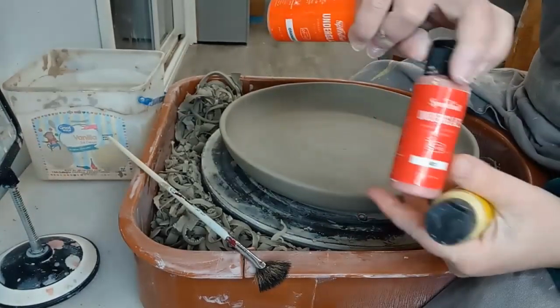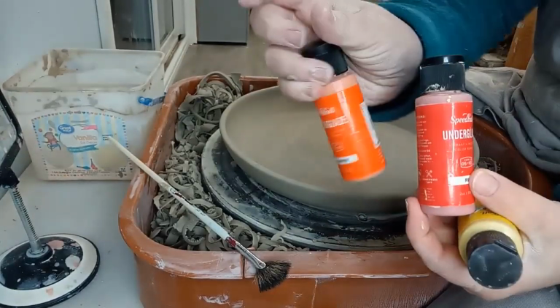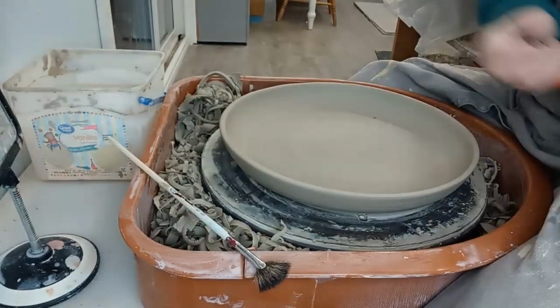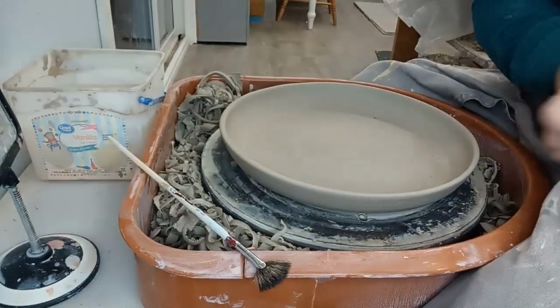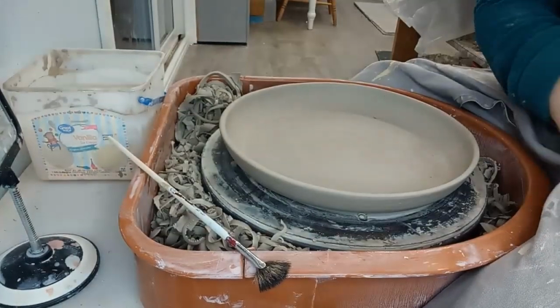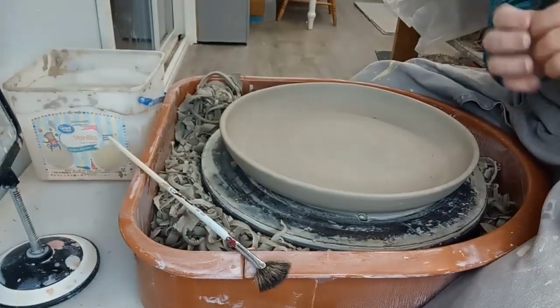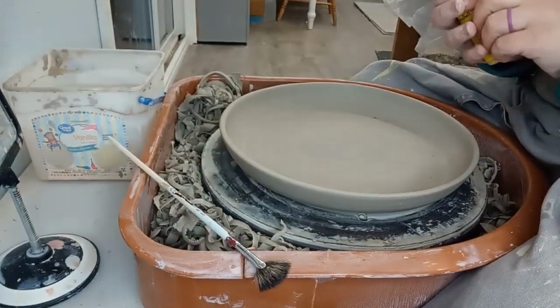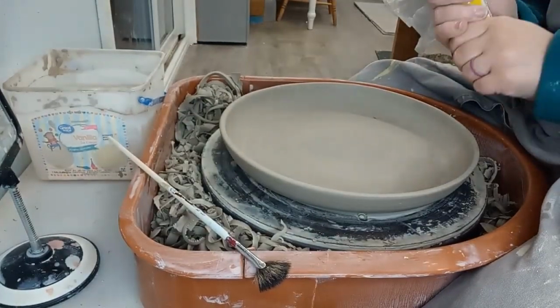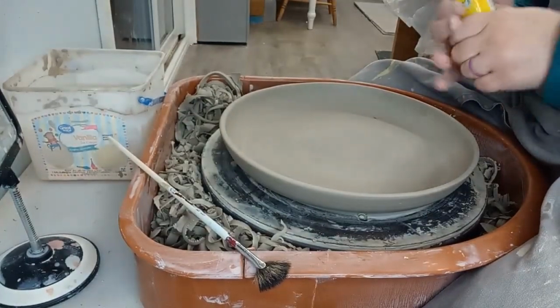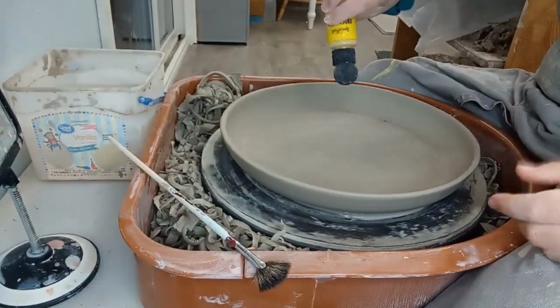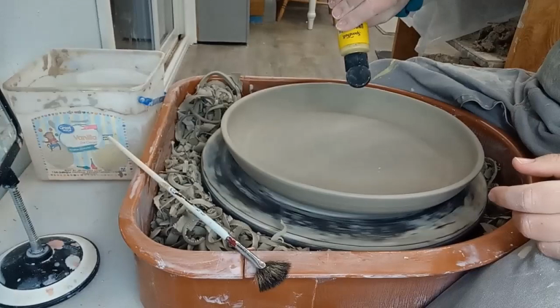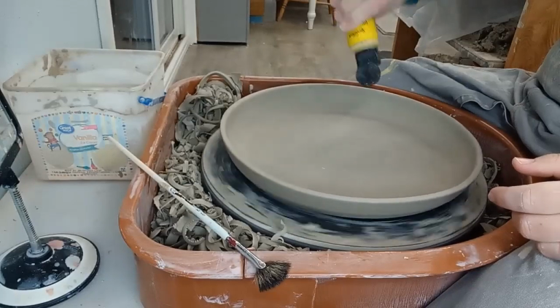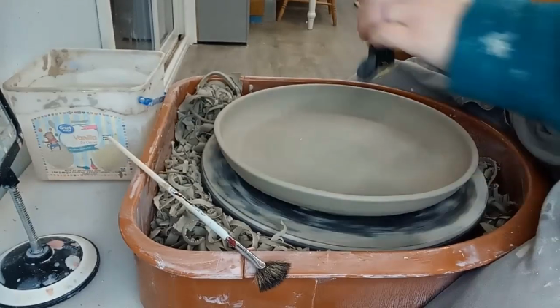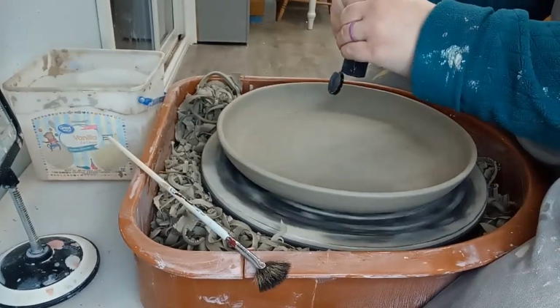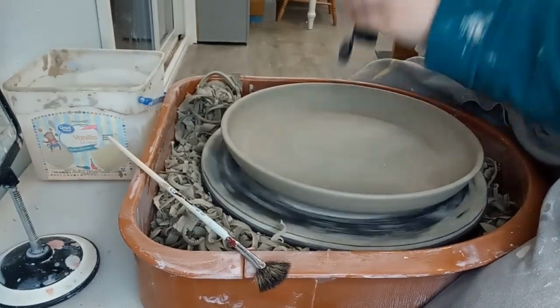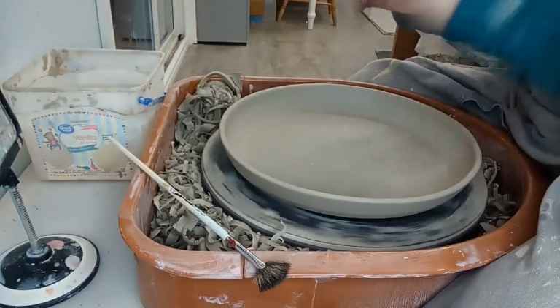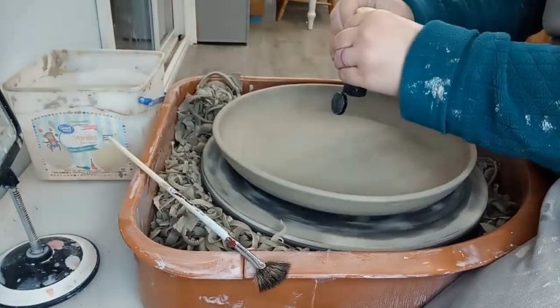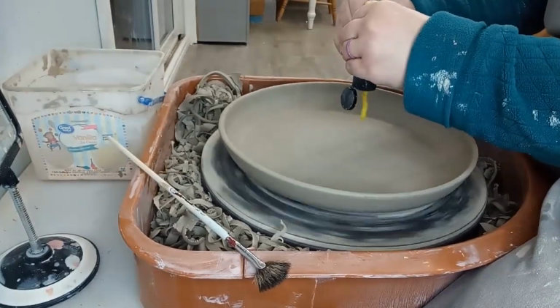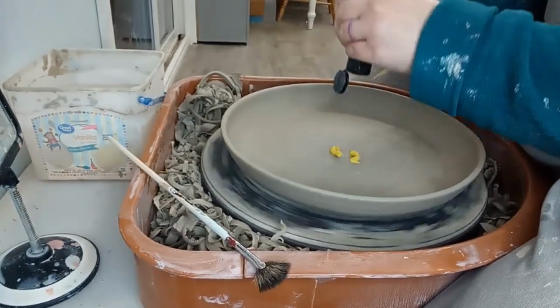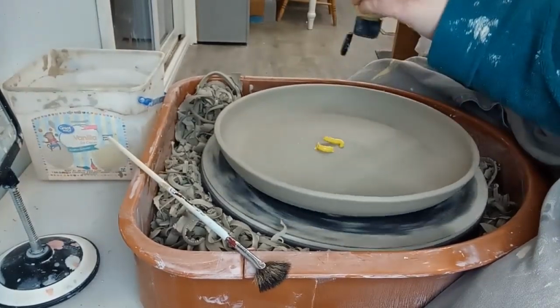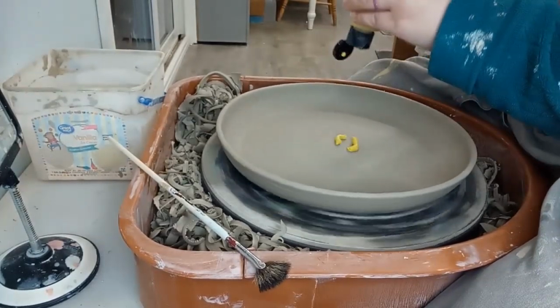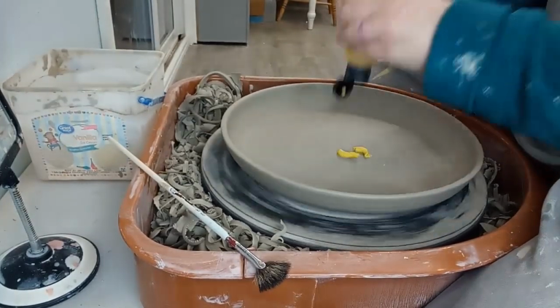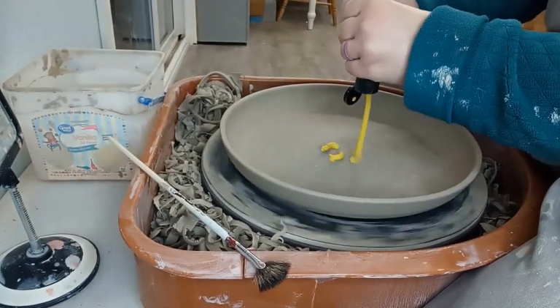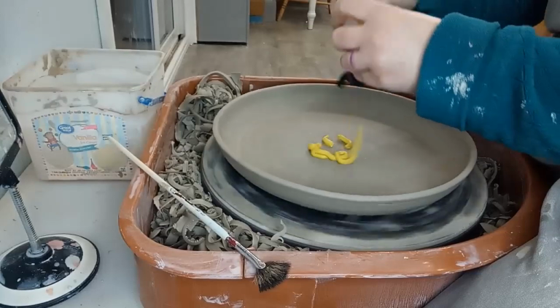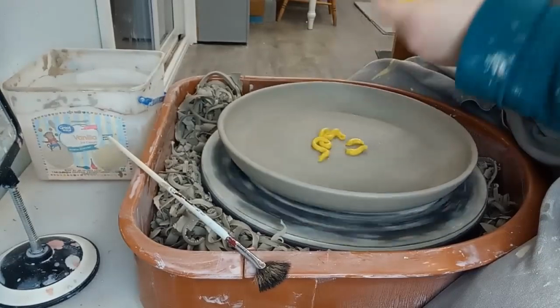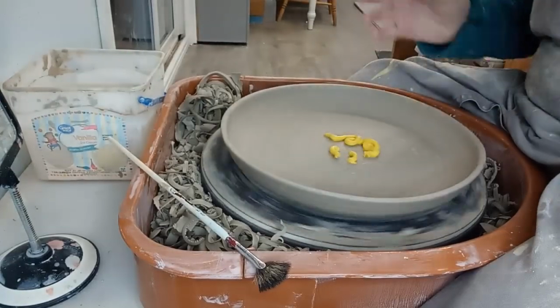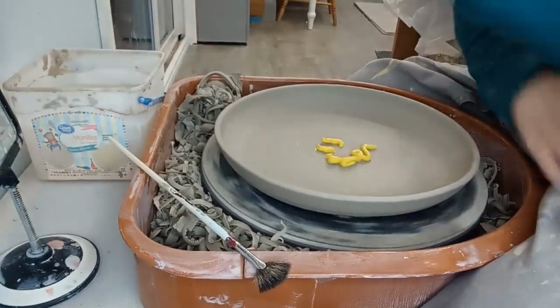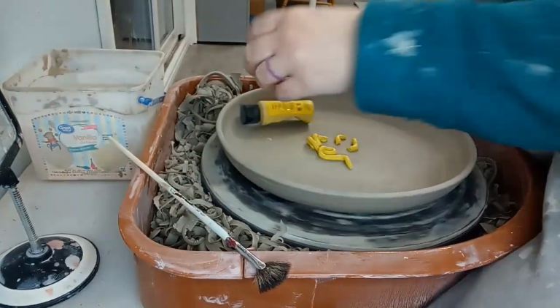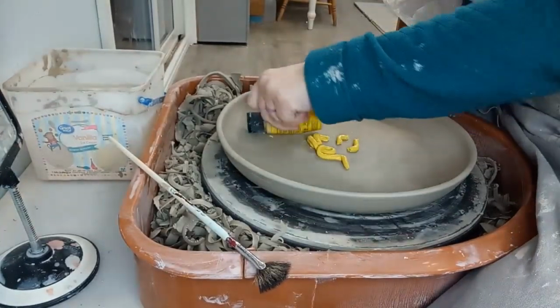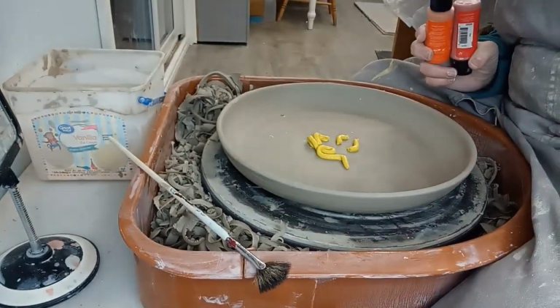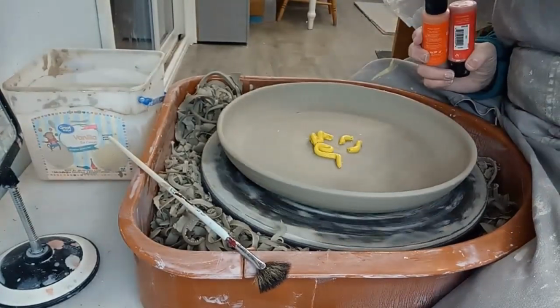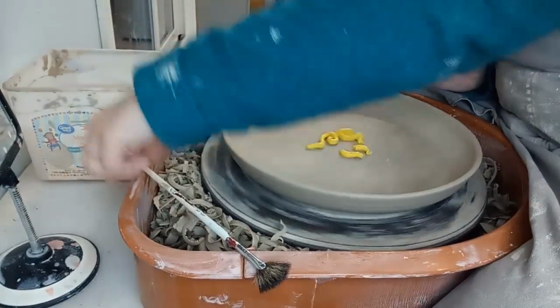At this point this platter has been drying for a few days to leather hard. I'm using underglazes to add the color to the platter. I find it's easiest to just do this step directly on the pottery wheel as the wheel will do most of the work for me.